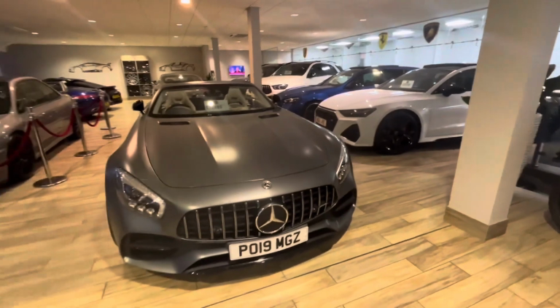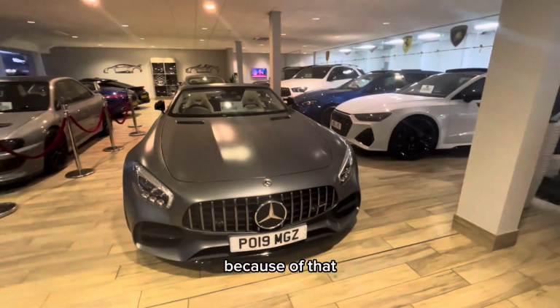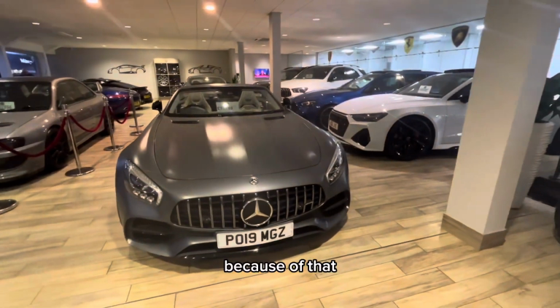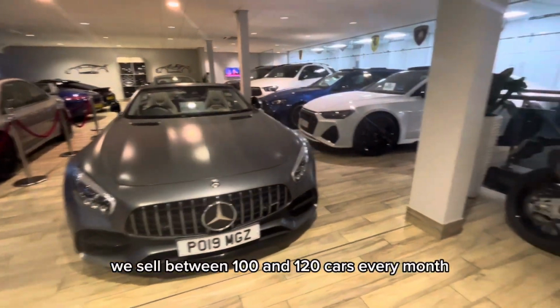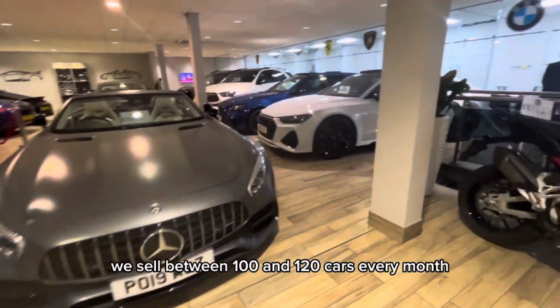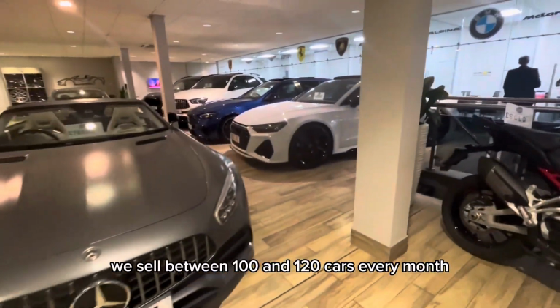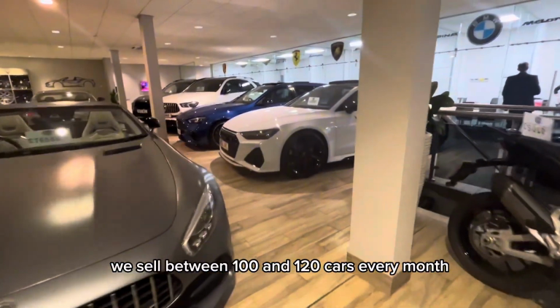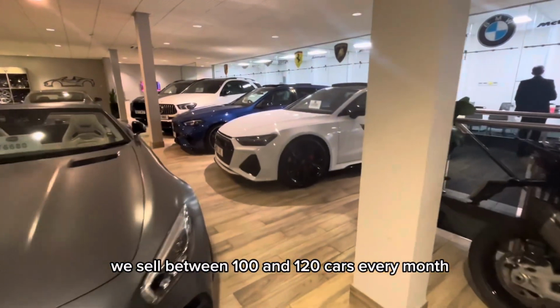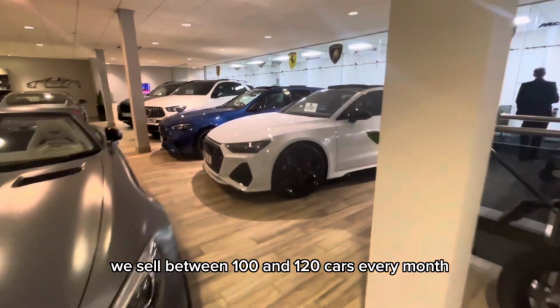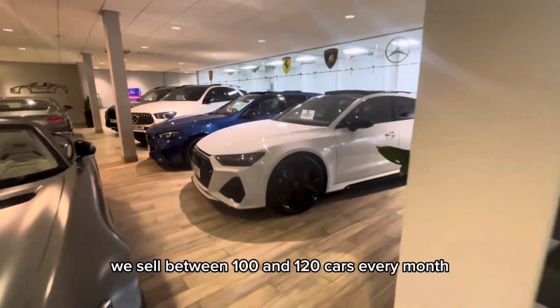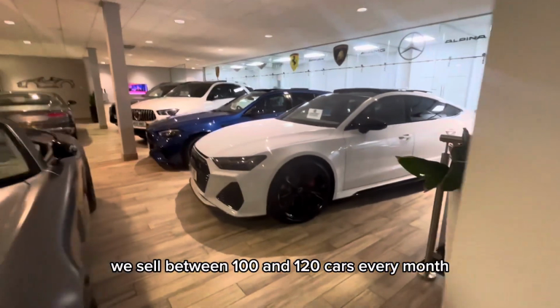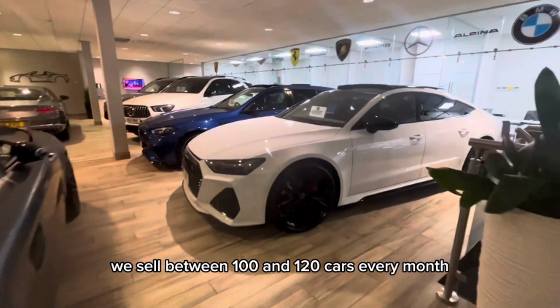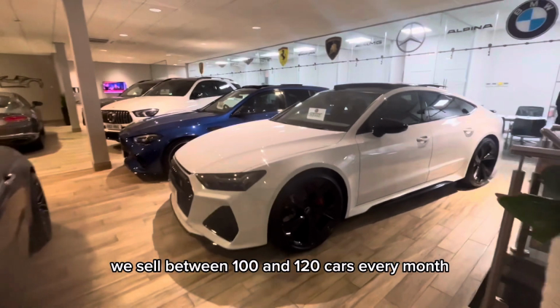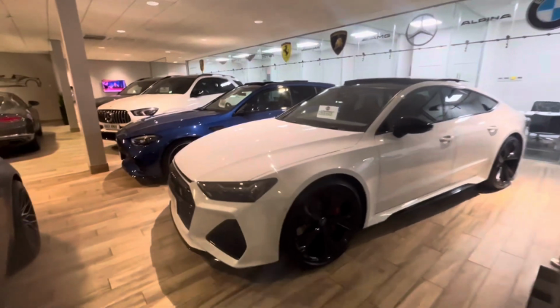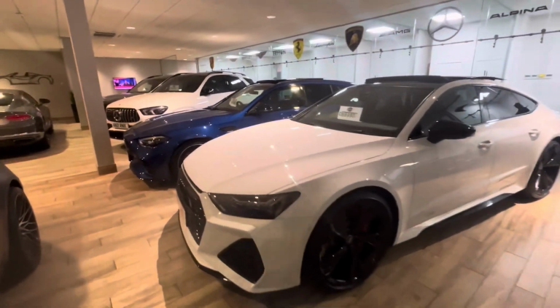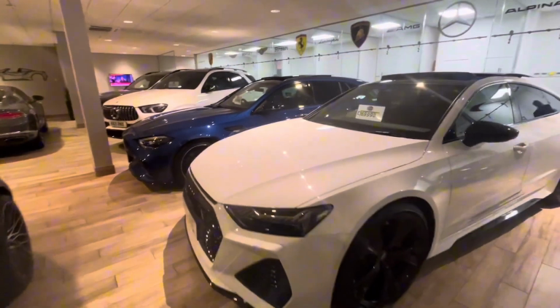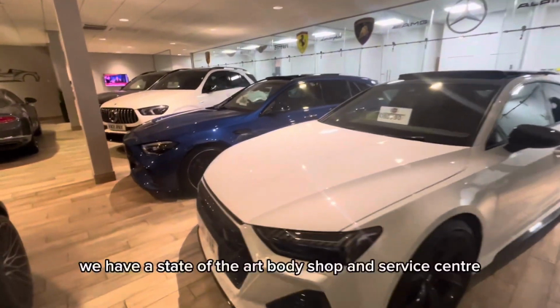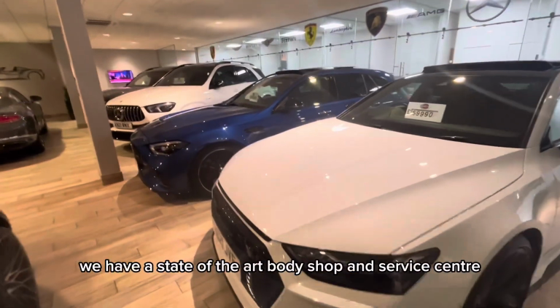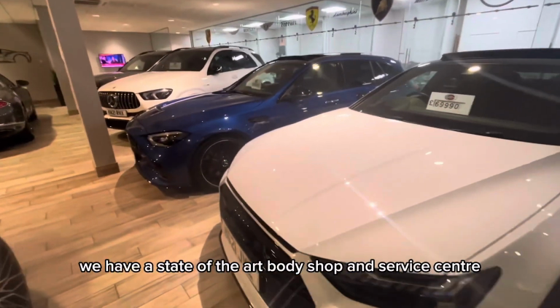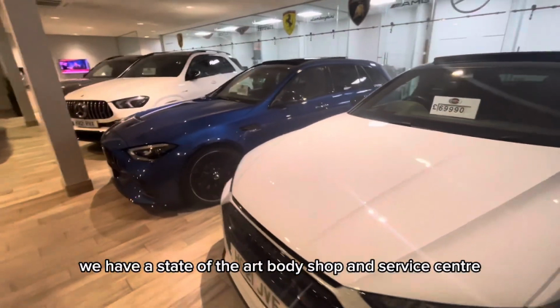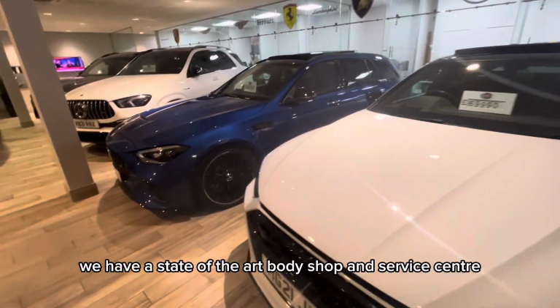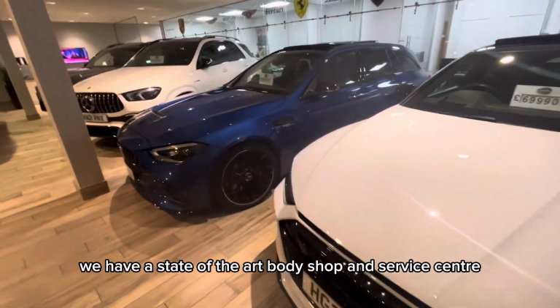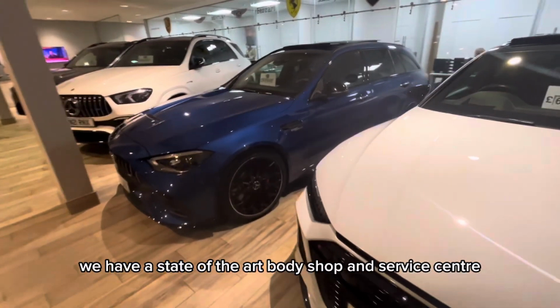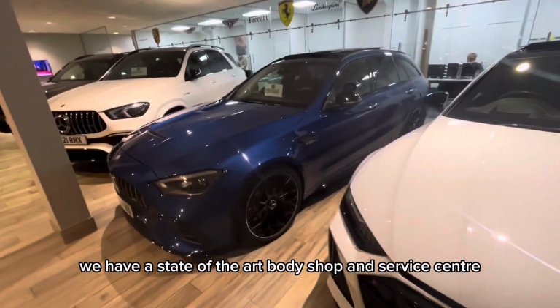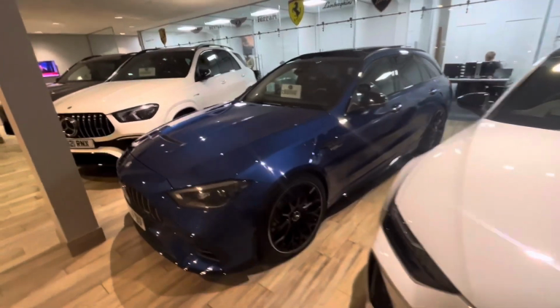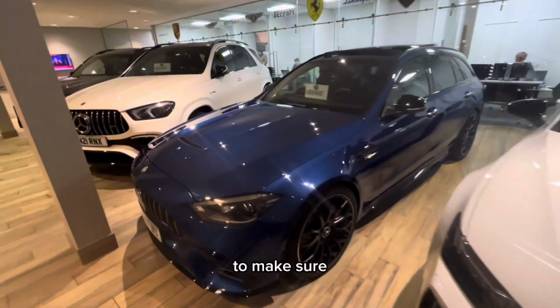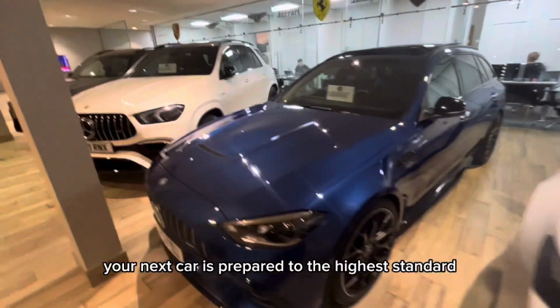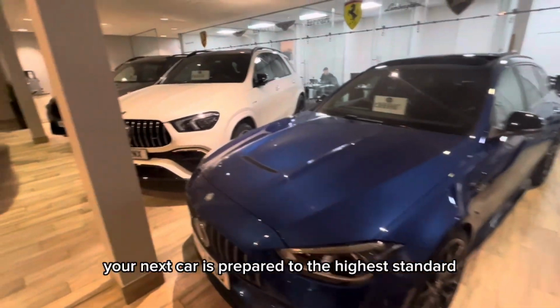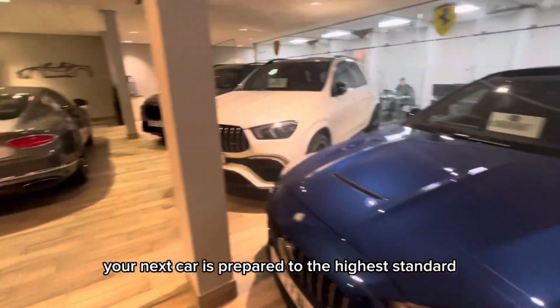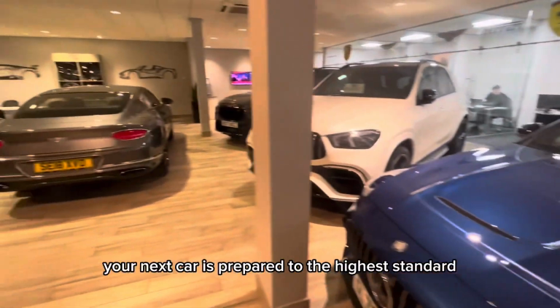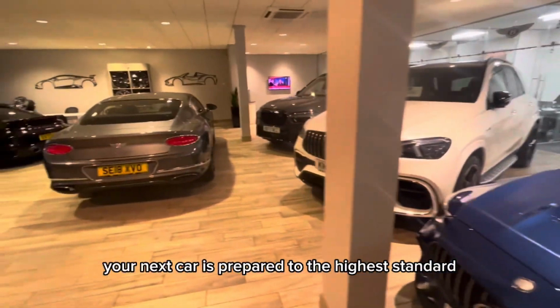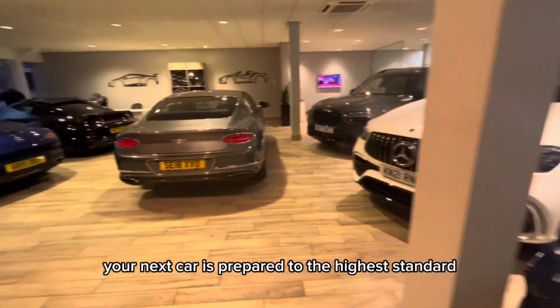Because of that, we sell between 100 and 120 cars every month. We have a state of the art body shop and service centre to make sure your next car is prepared to the highest standard.